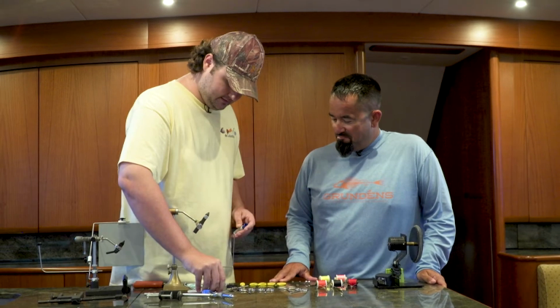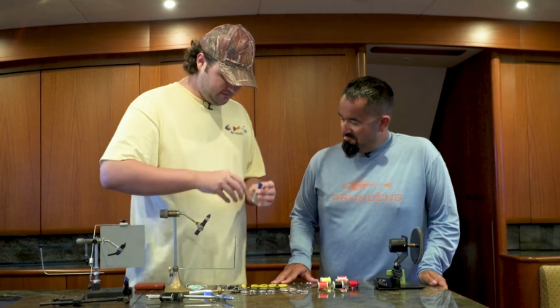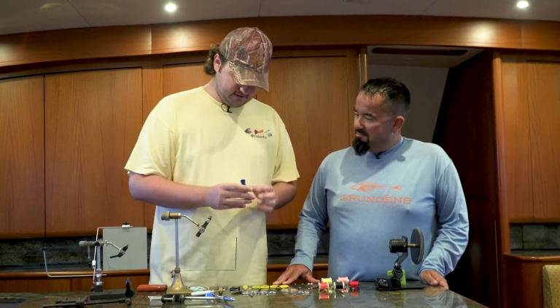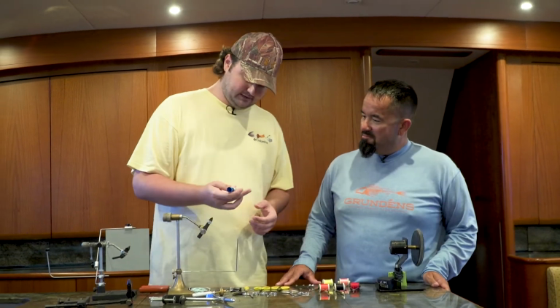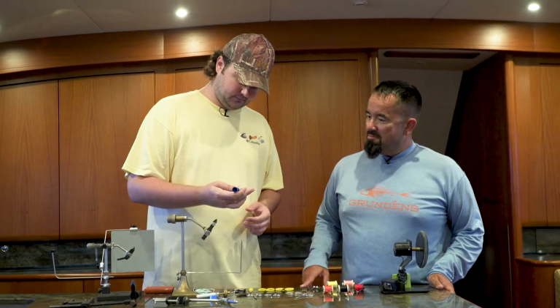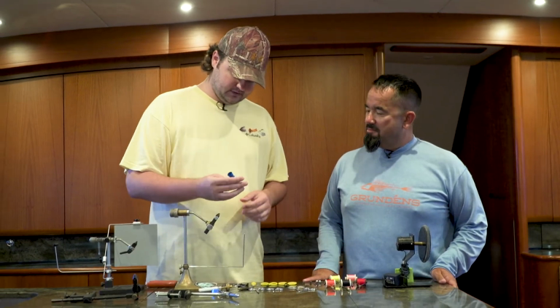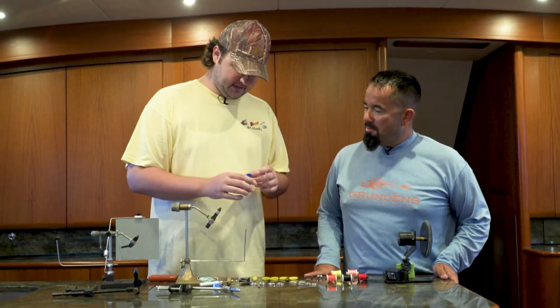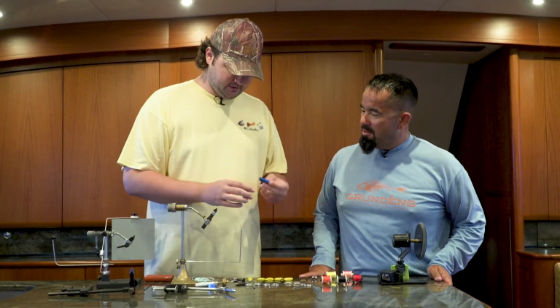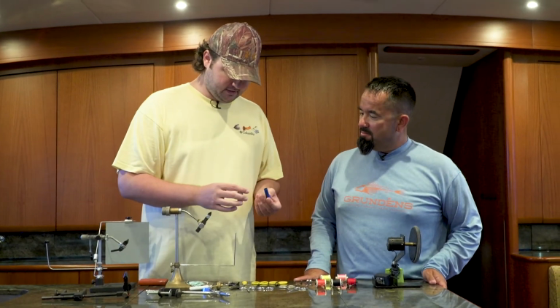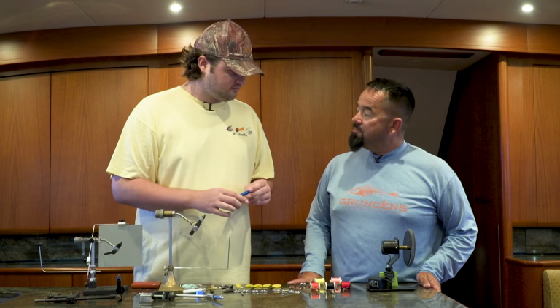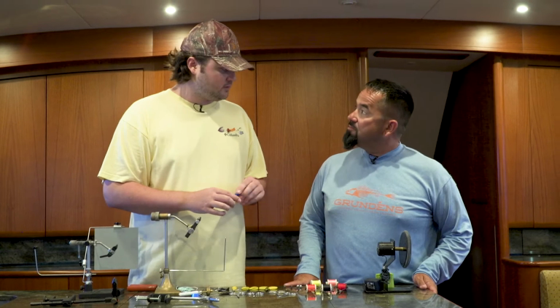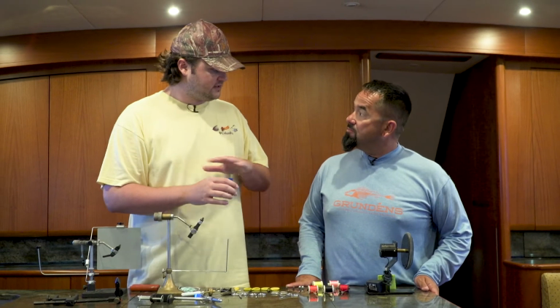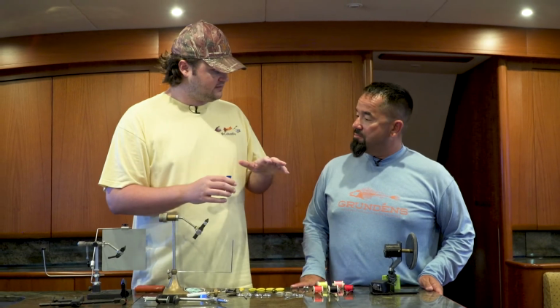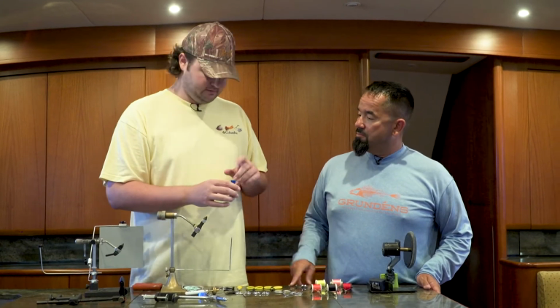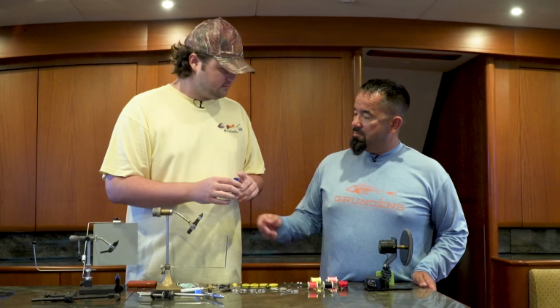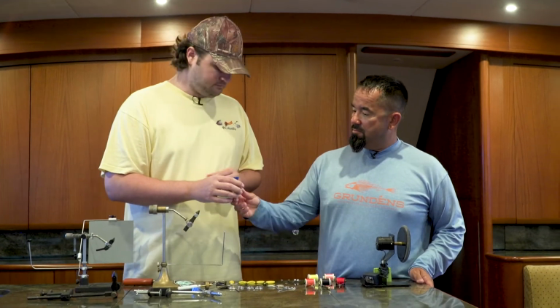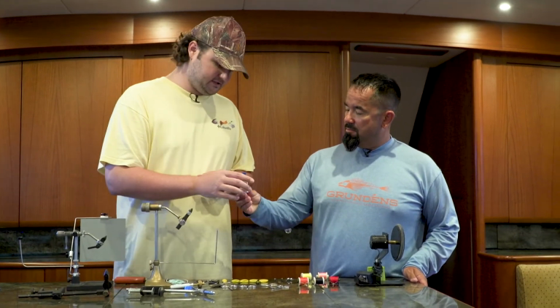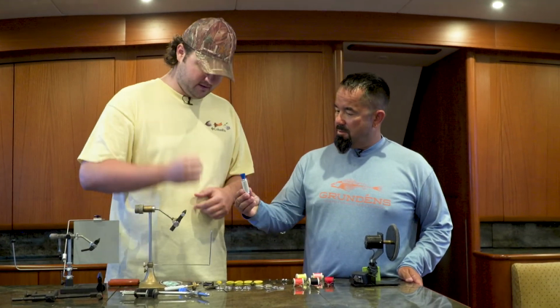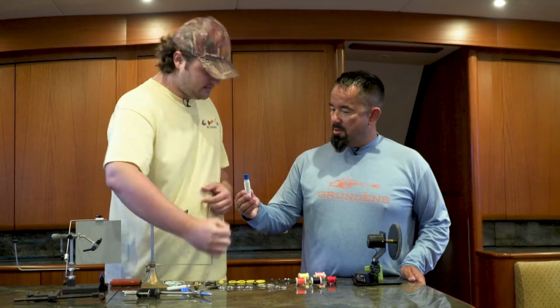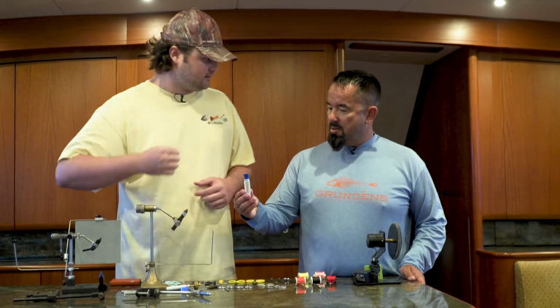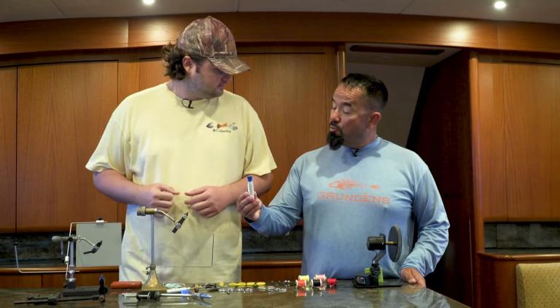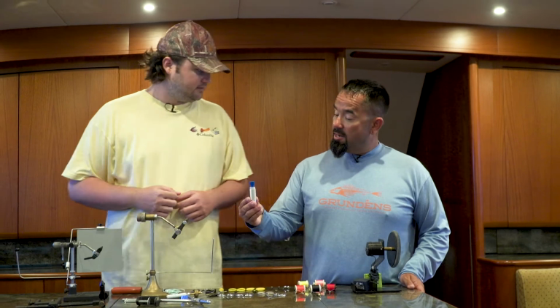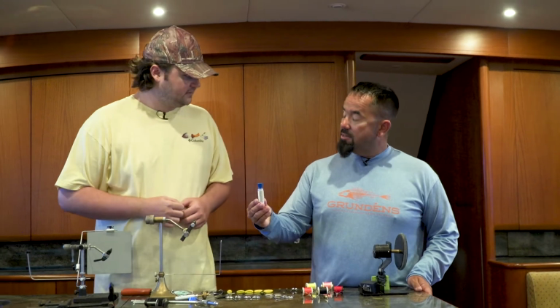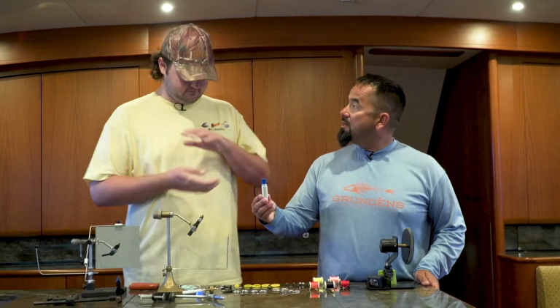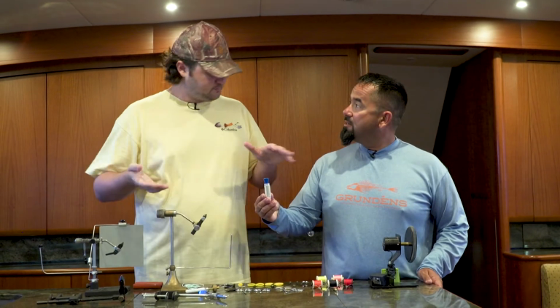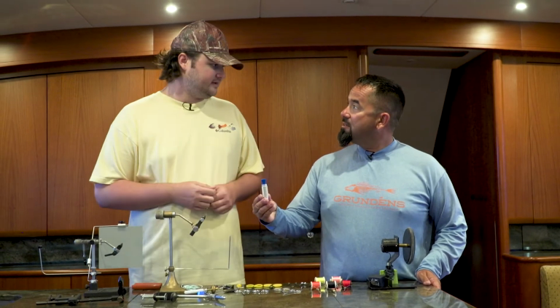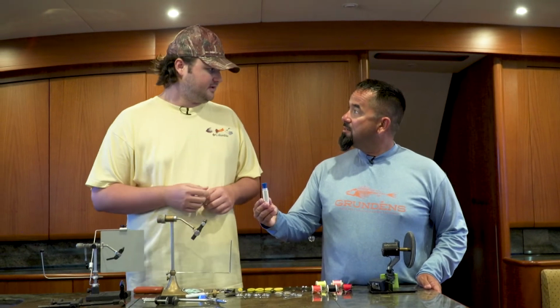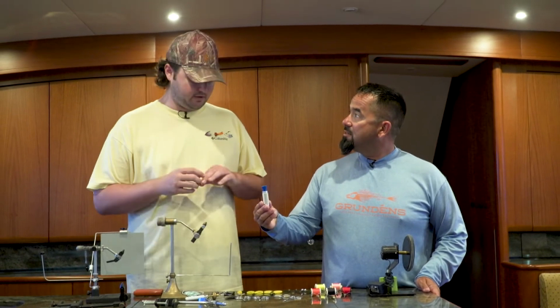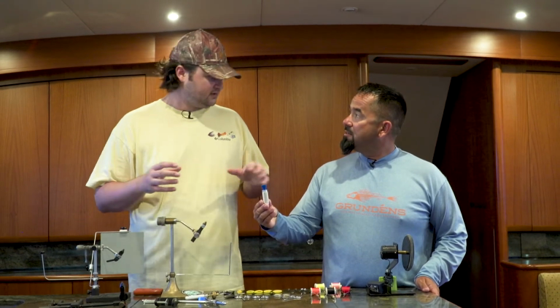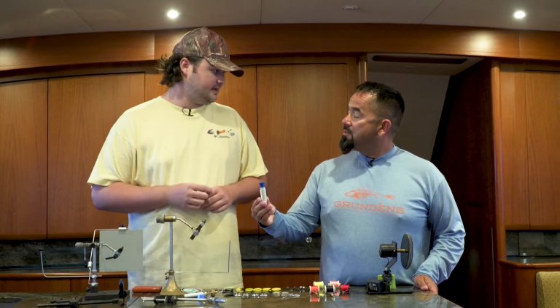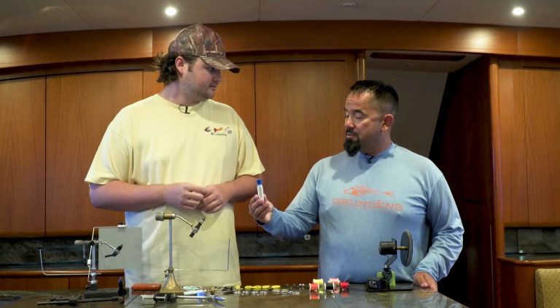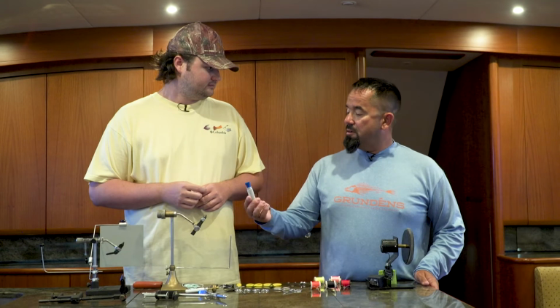Then we have a deer hair stacker. When you're tying certain flies and you want everything nice and level, you put bucktail material in there and you slam it on the counter. And it puts everything nice and flush, so you're working with all even lengths.